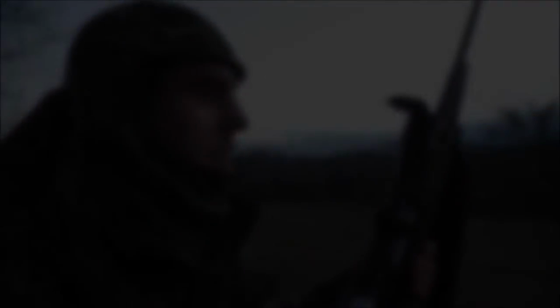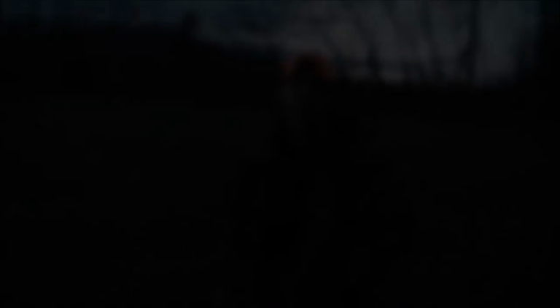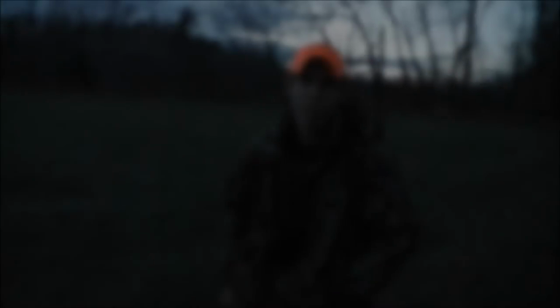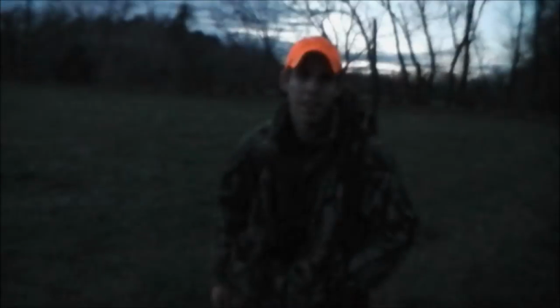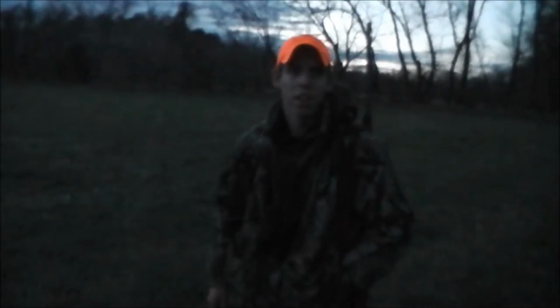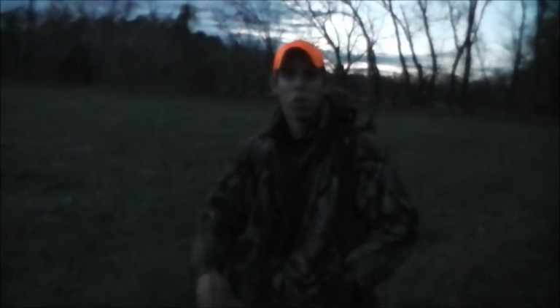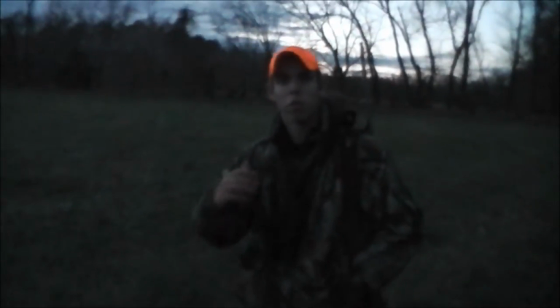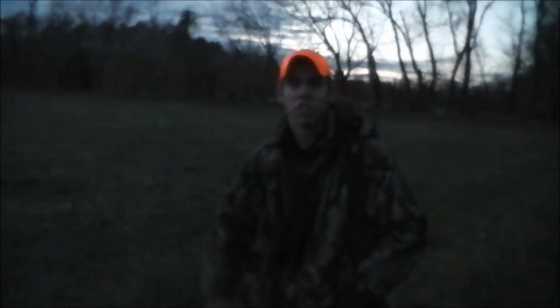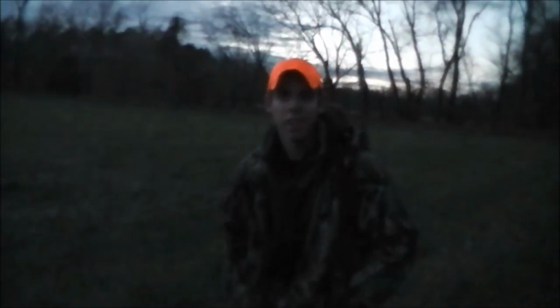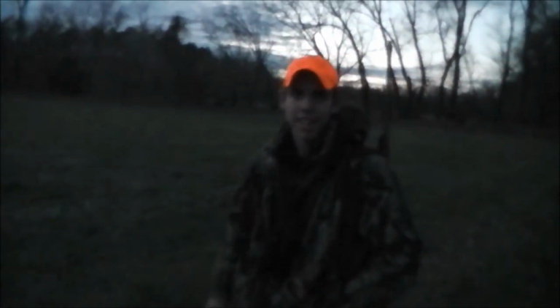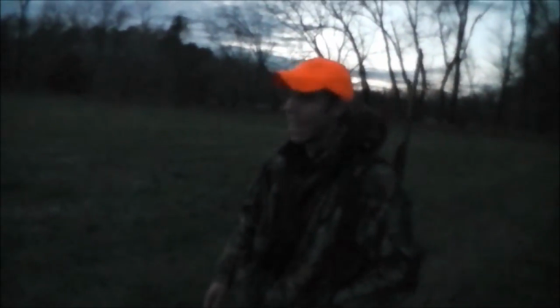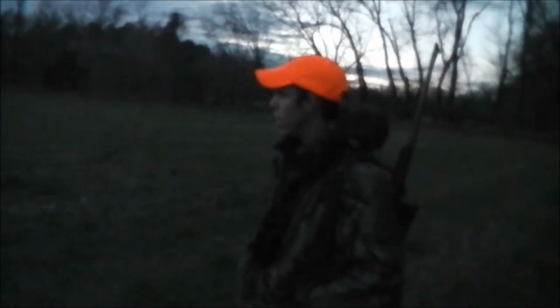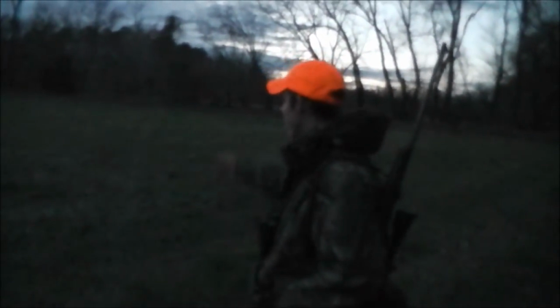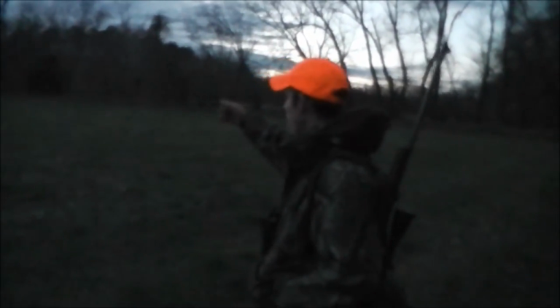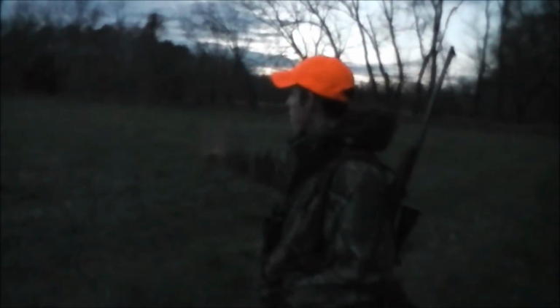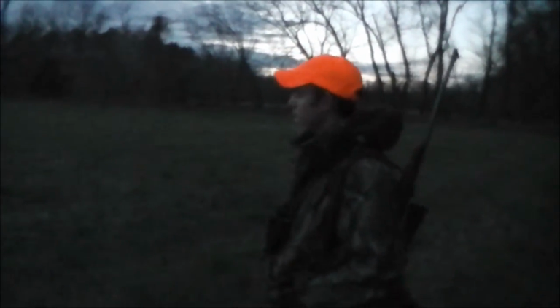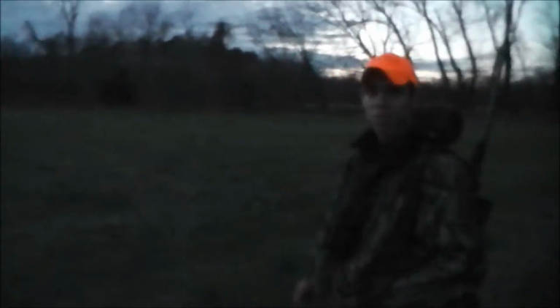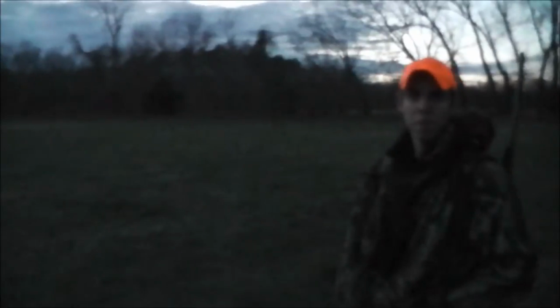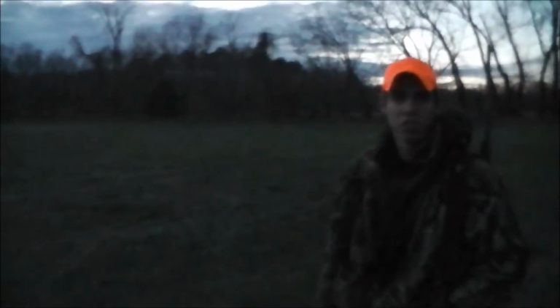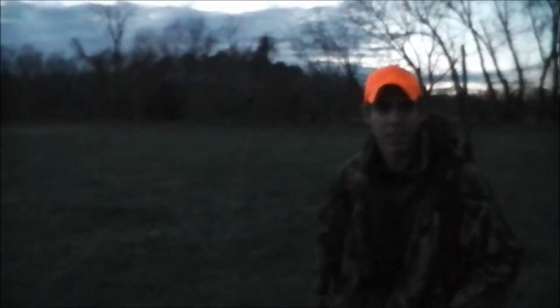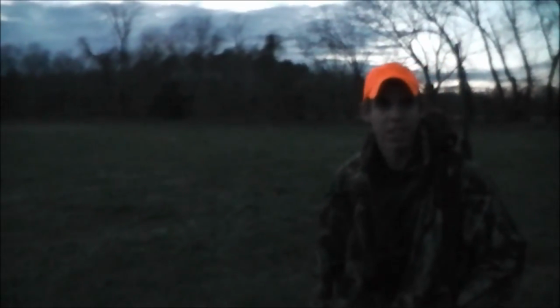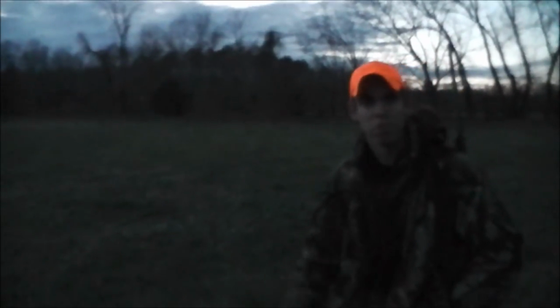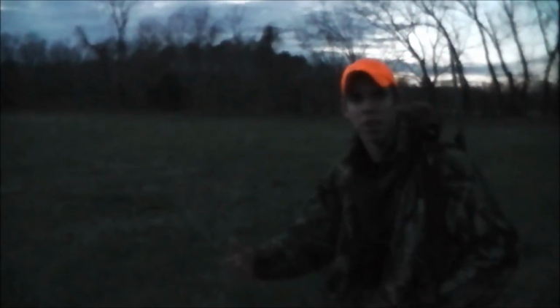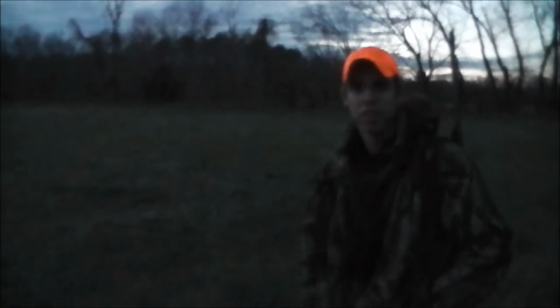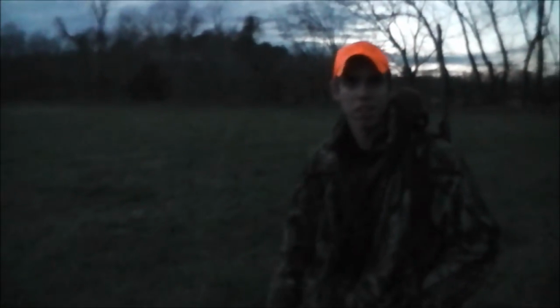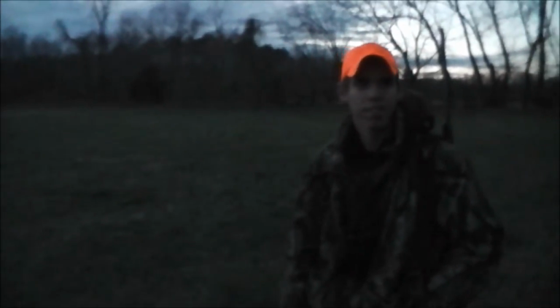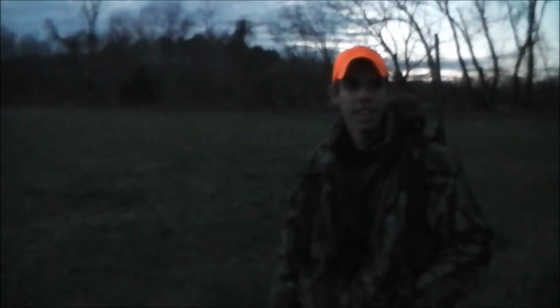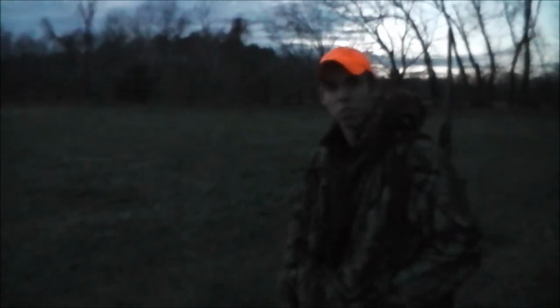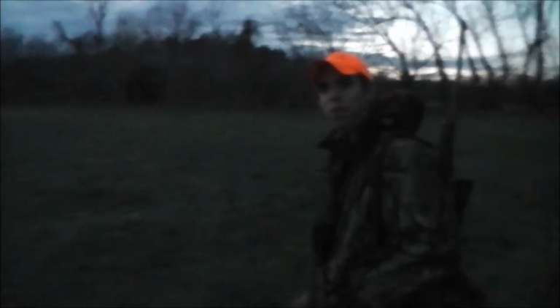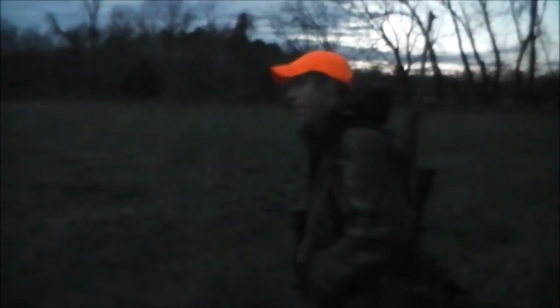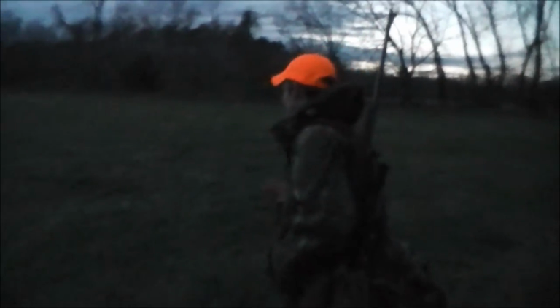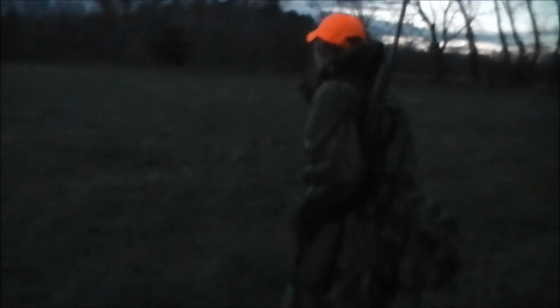Alright, so we just got down from the stand. We walked to where we shot her and we can see her laying over there, so it's not really much of a tracking job. Ran about 50 yards. So we'll go ahead and check her out.